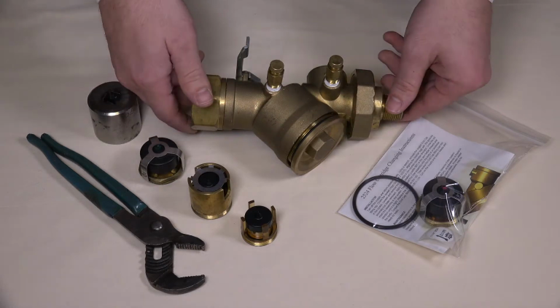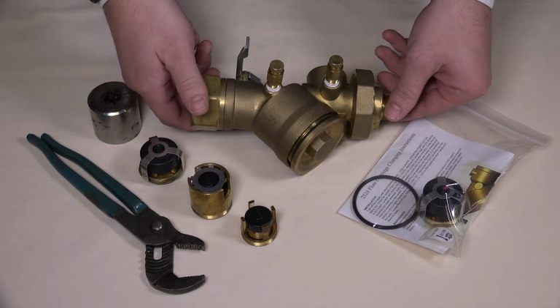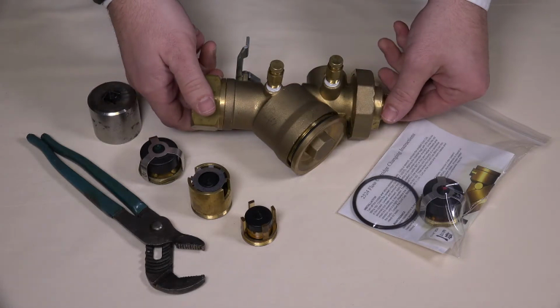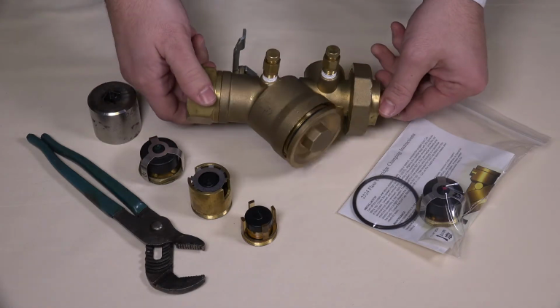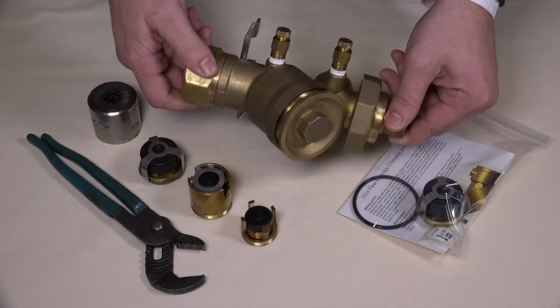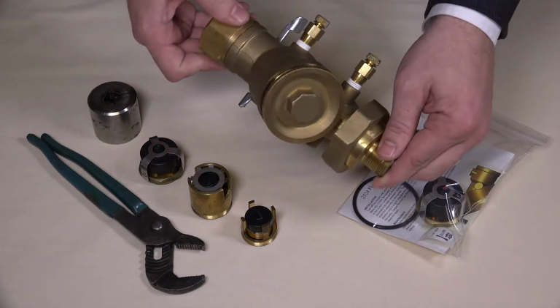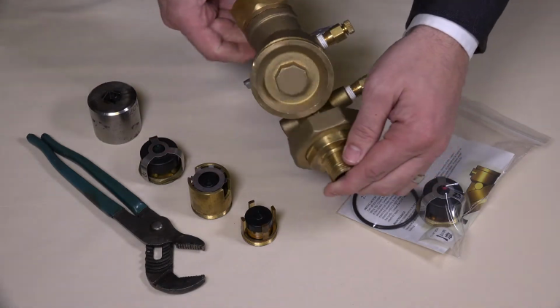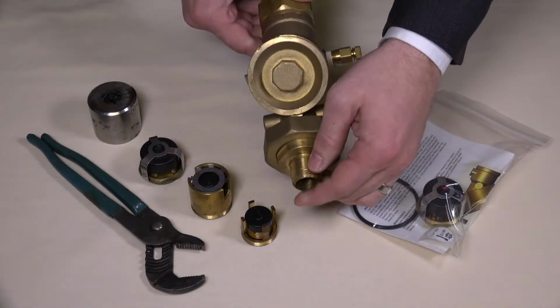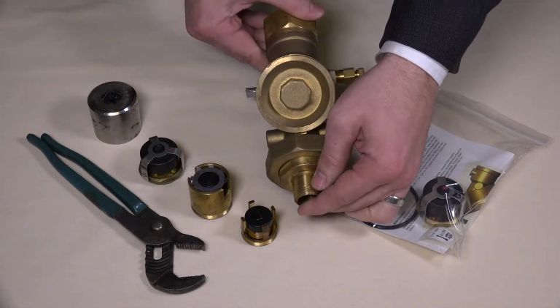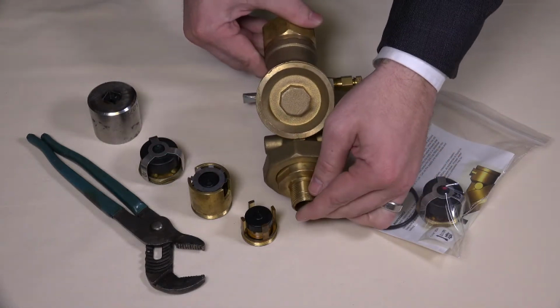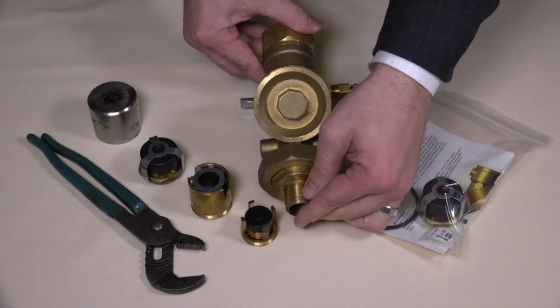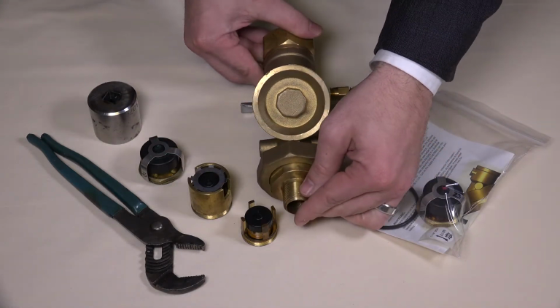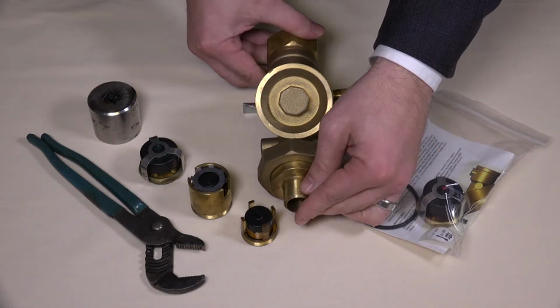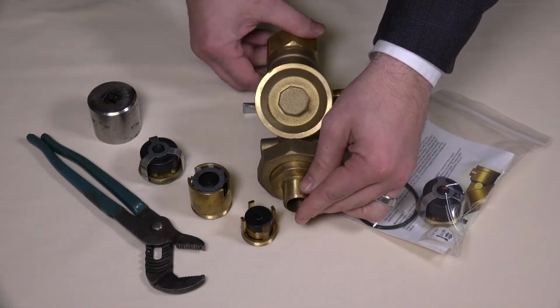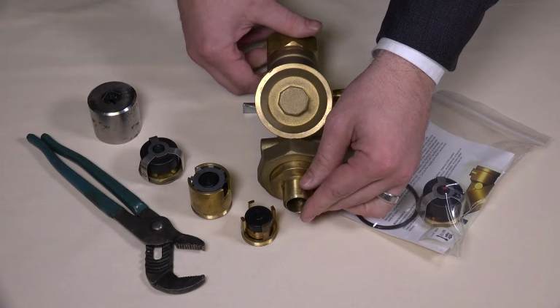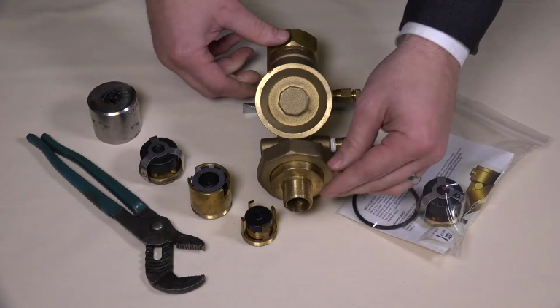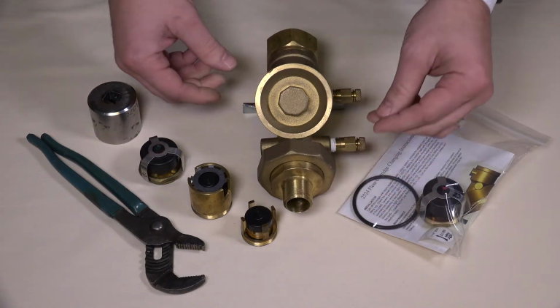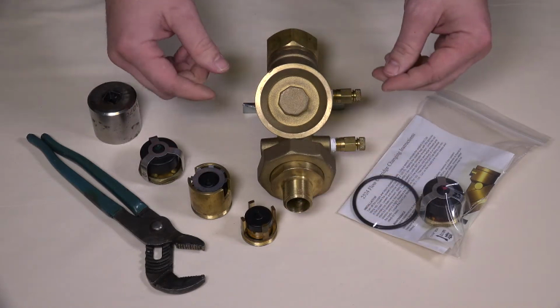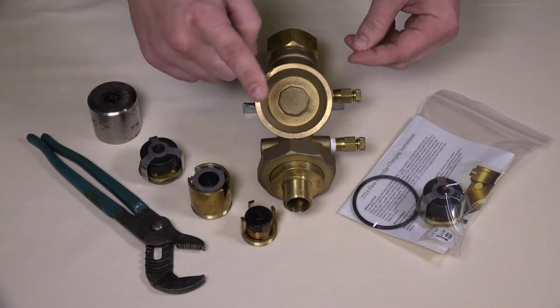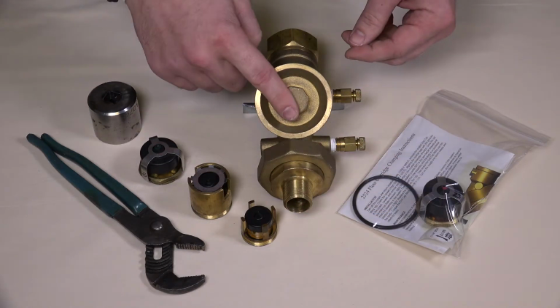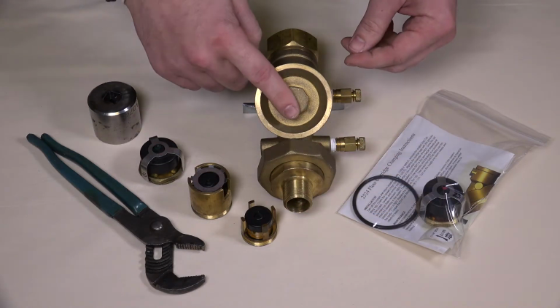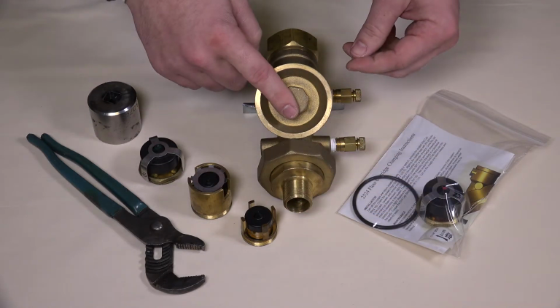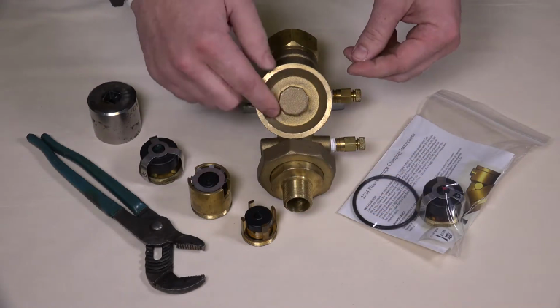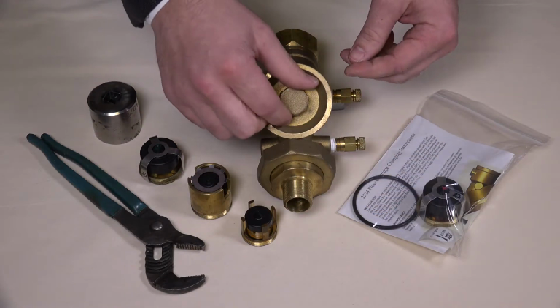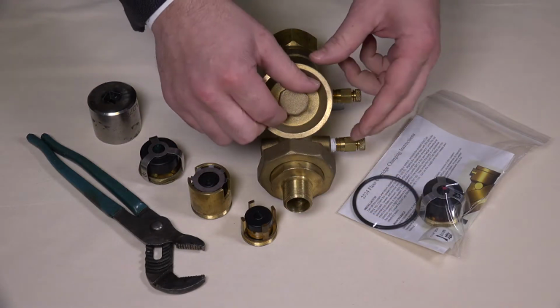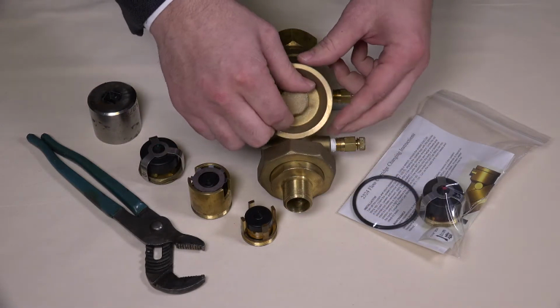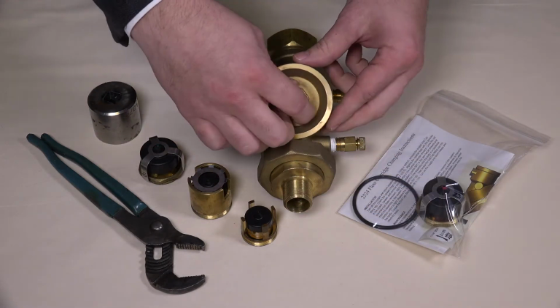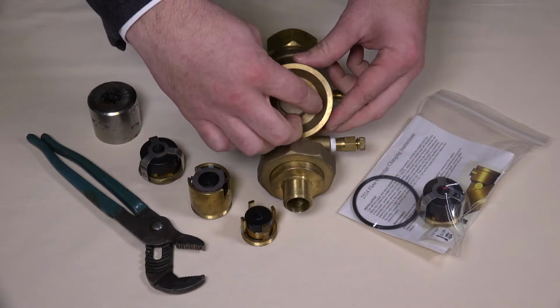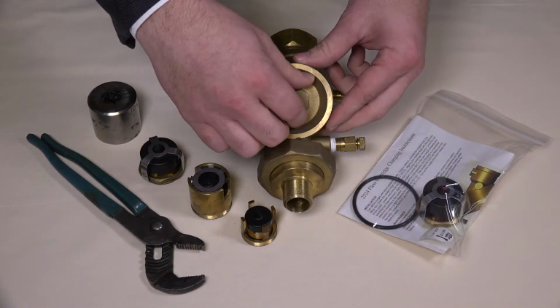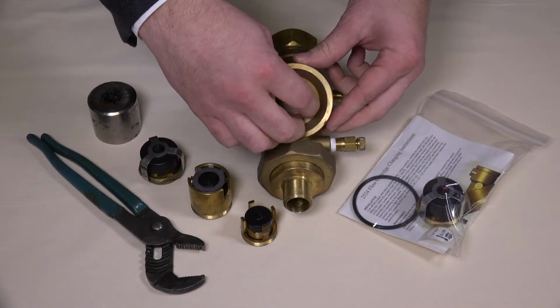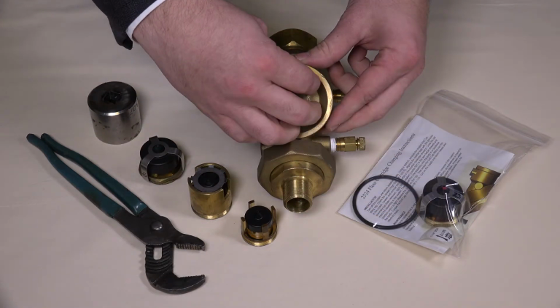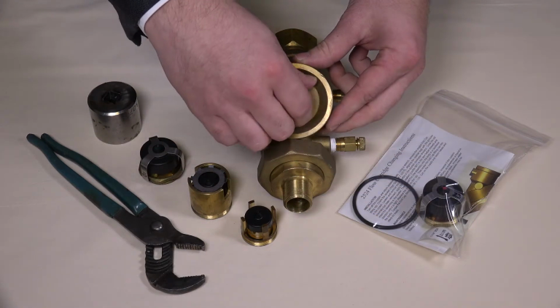To access the current diaphragm and orifice plate, you will need to use a wrench to loosen the cap, then remove it entirely by twisting it off with your fingers.